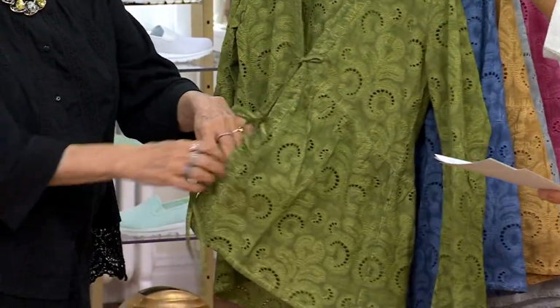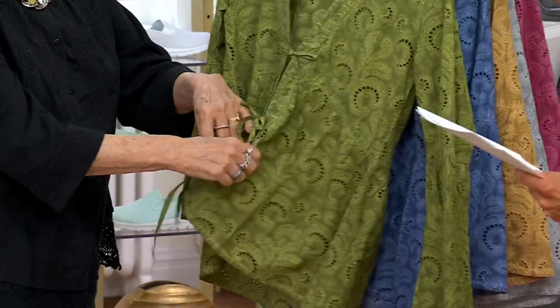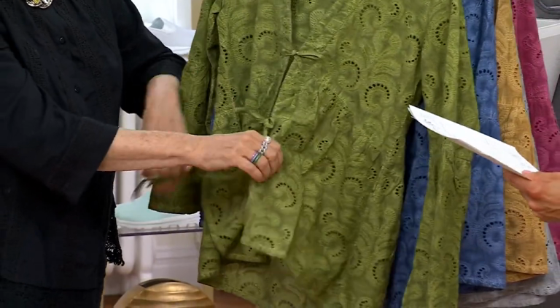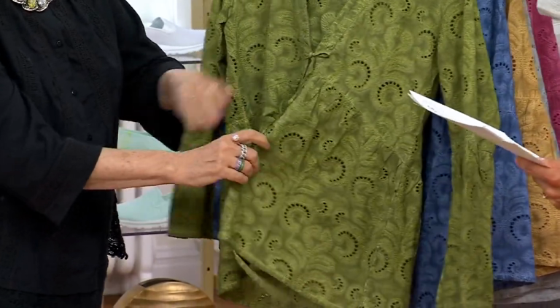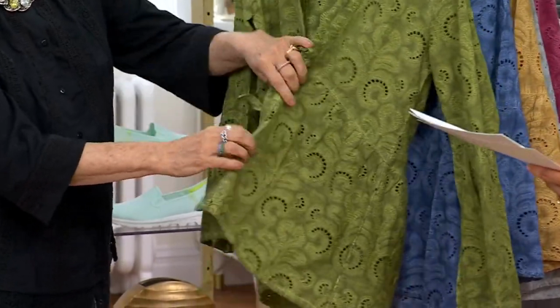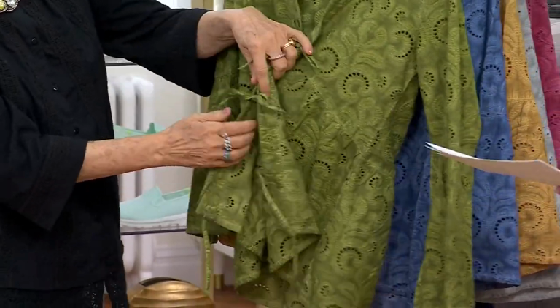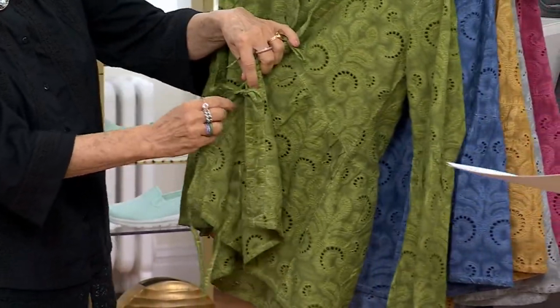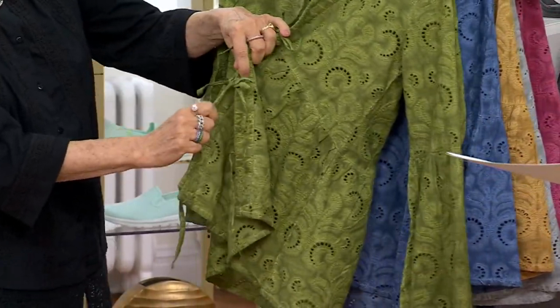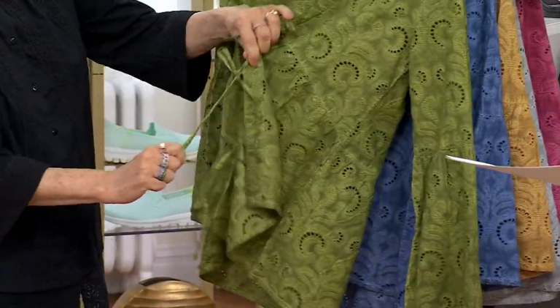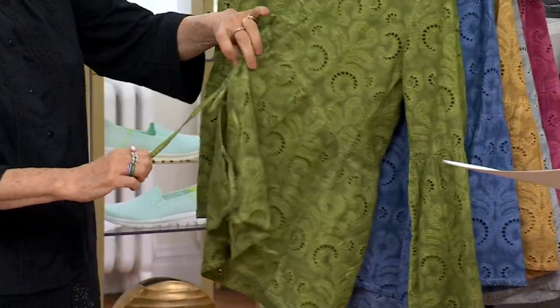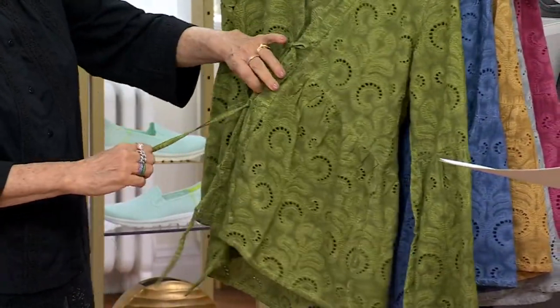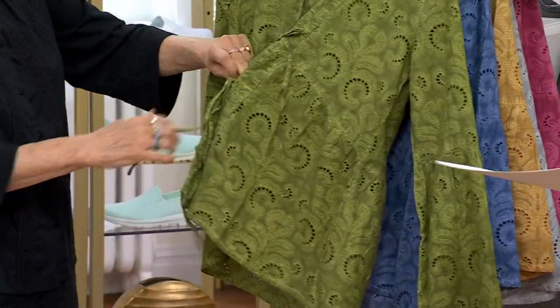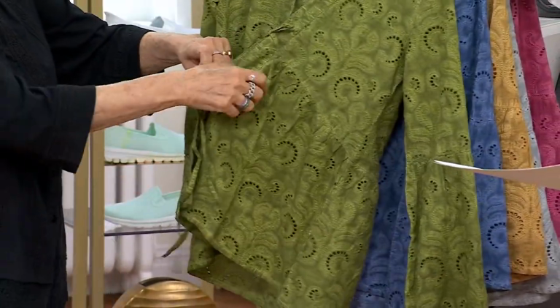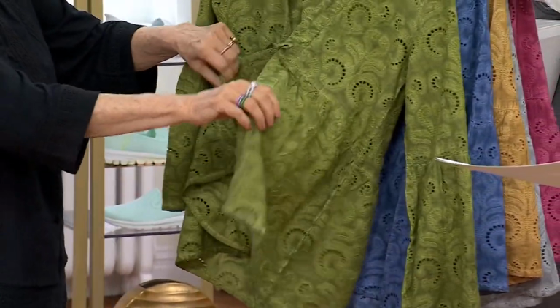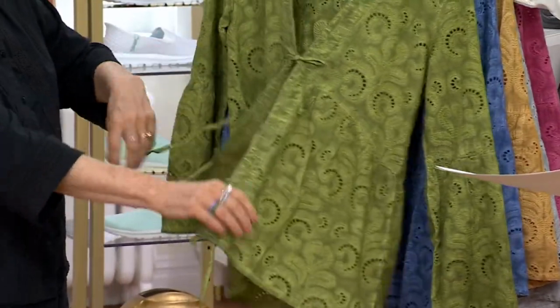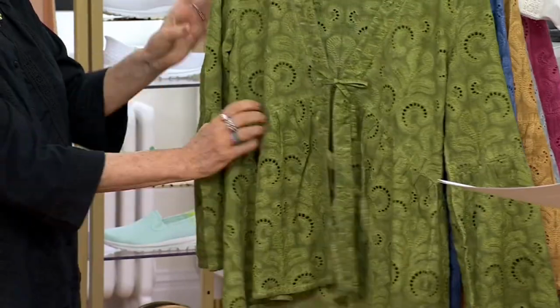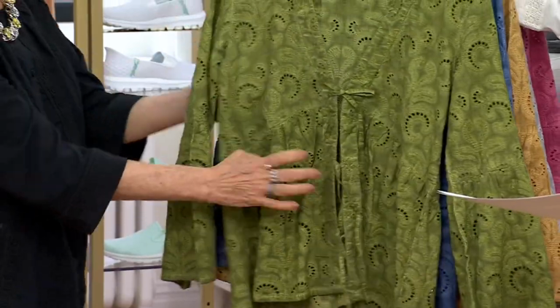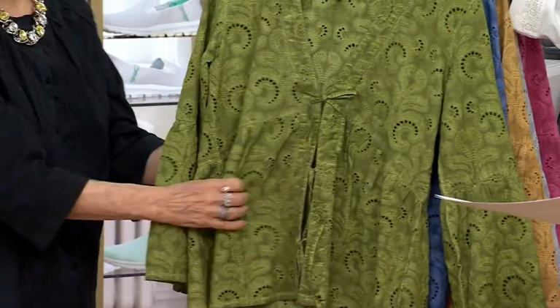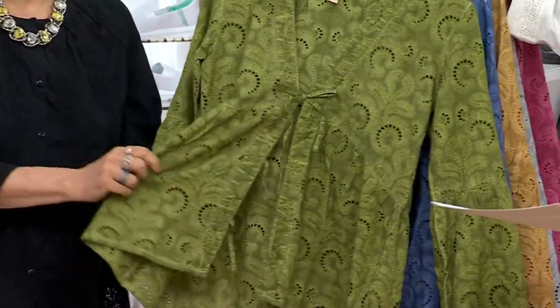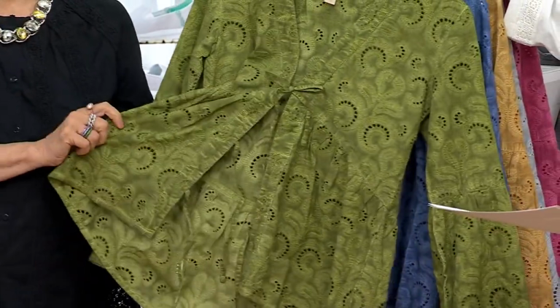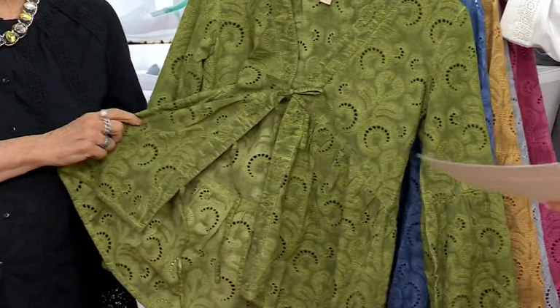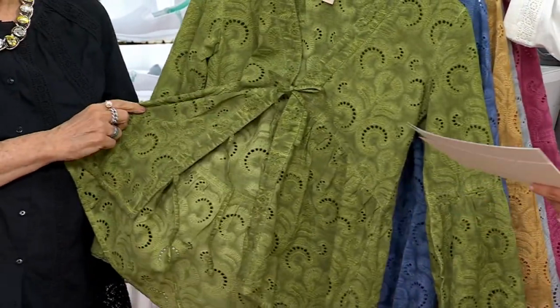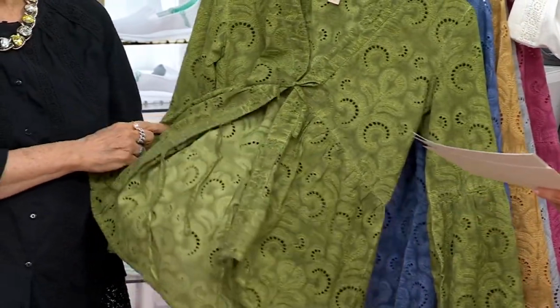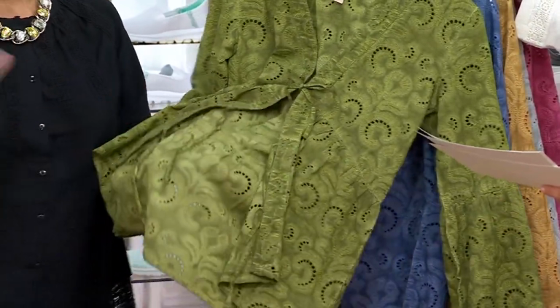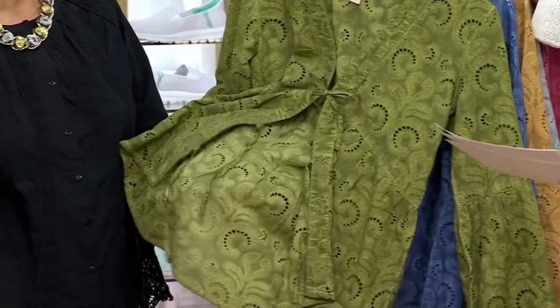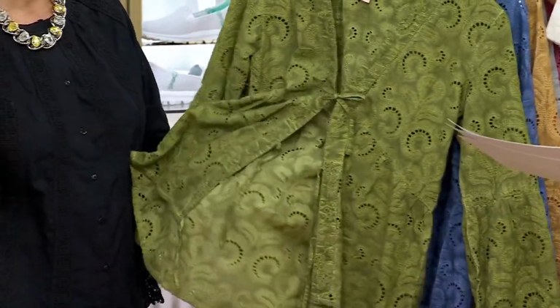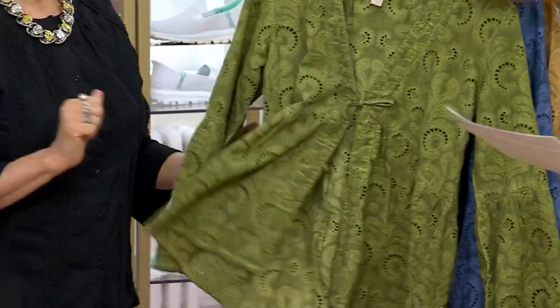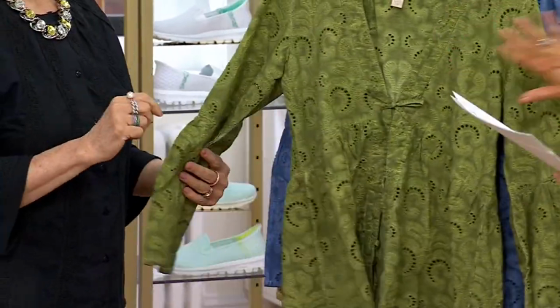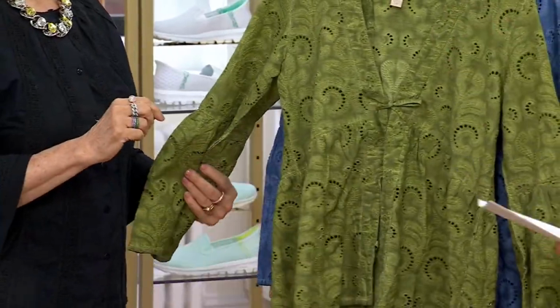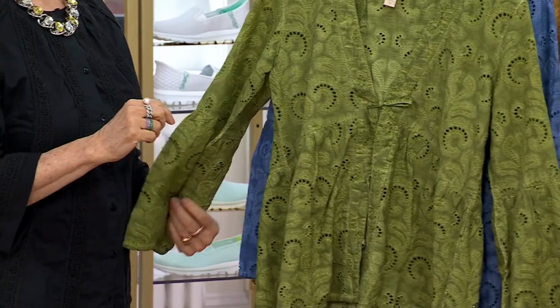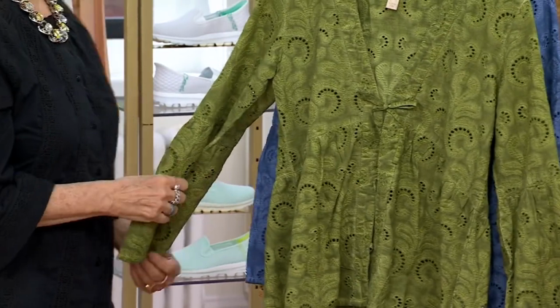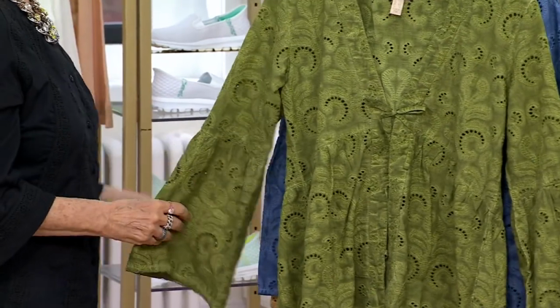This is insane. If you saw this in a store, it would say C-H-L-O-E, and it would be four digits, and it would be so fabulous, and this is just as fabulous! So, do you want it in green? Cardamom green?